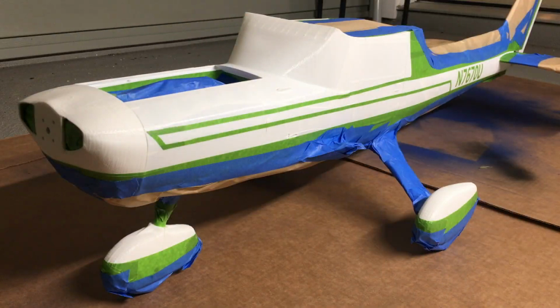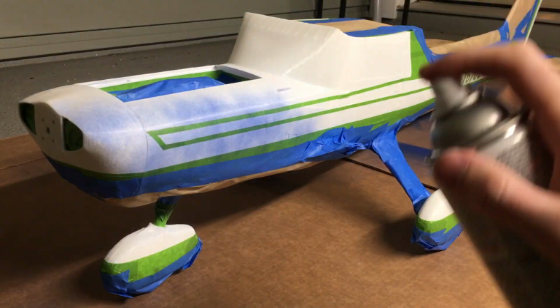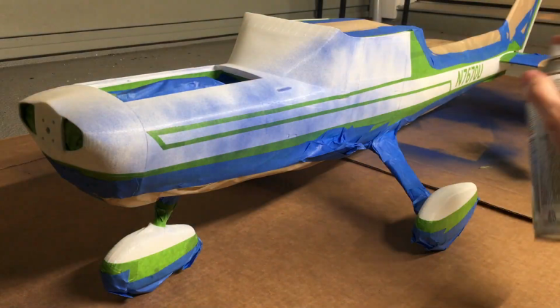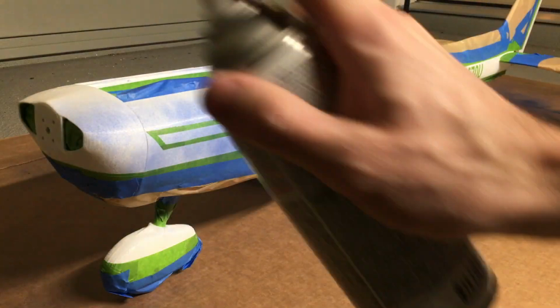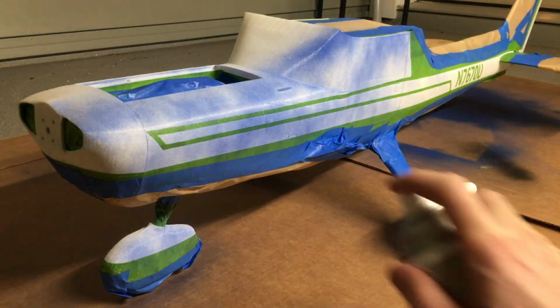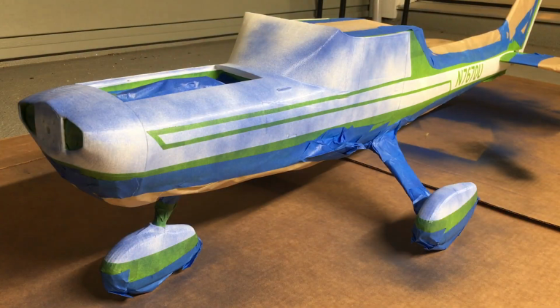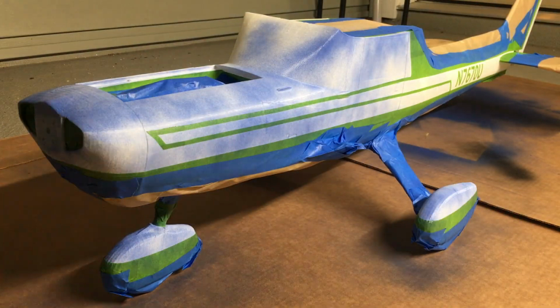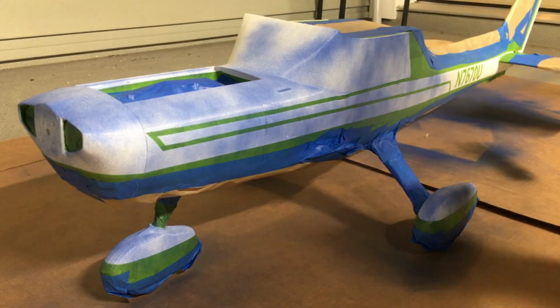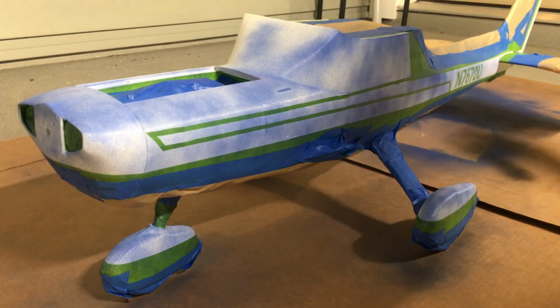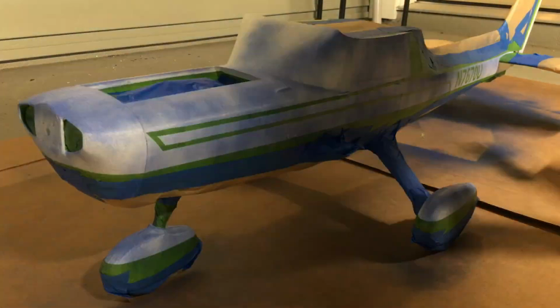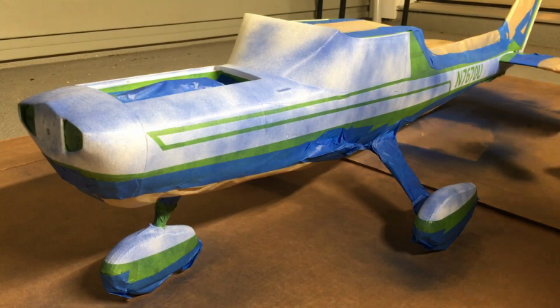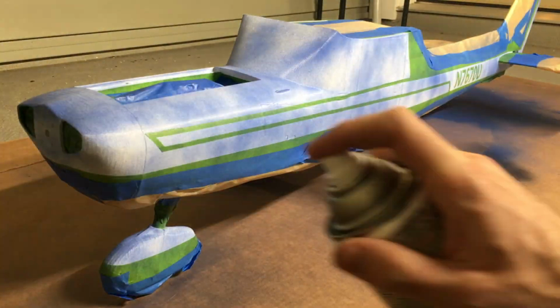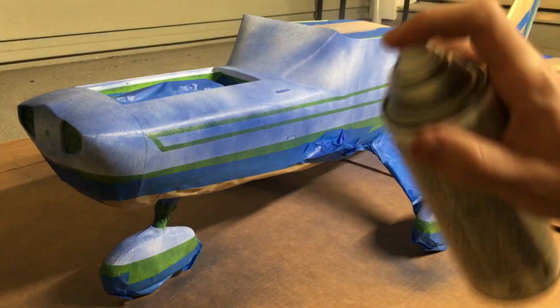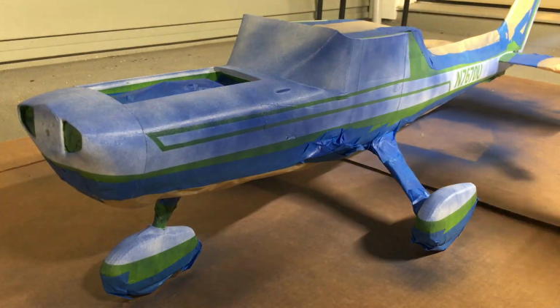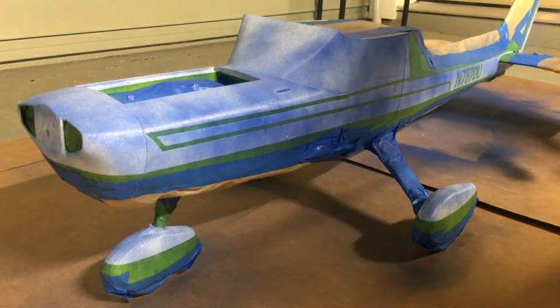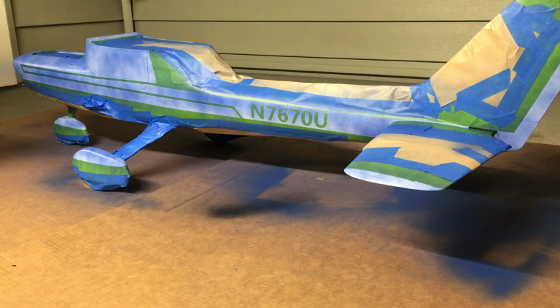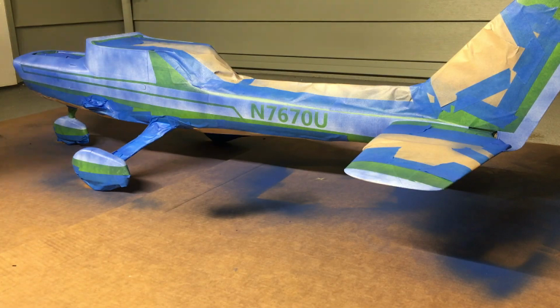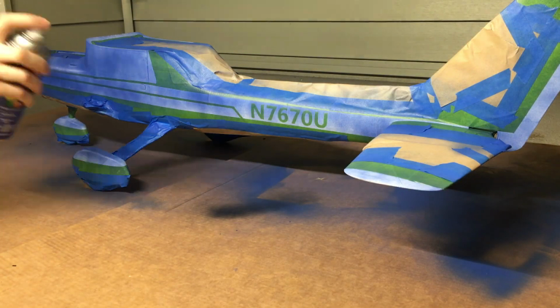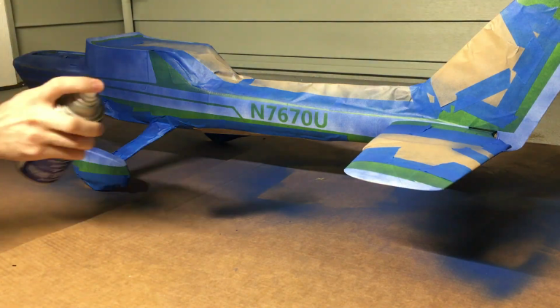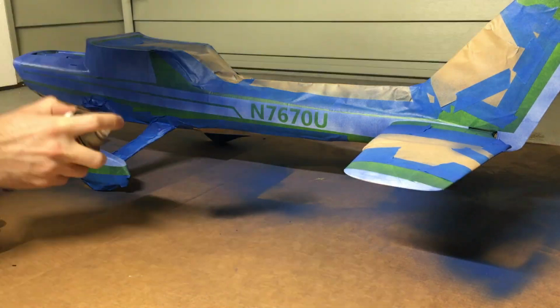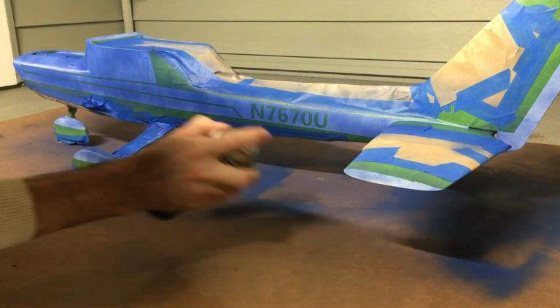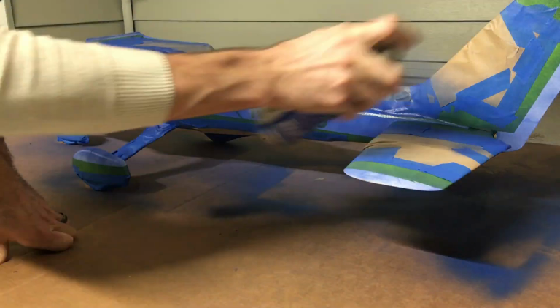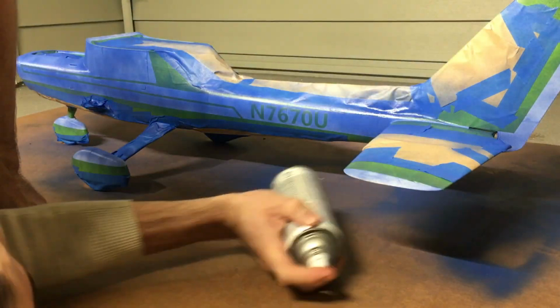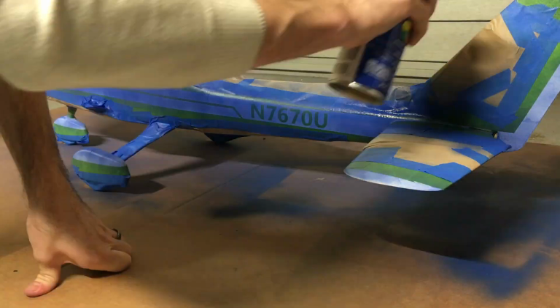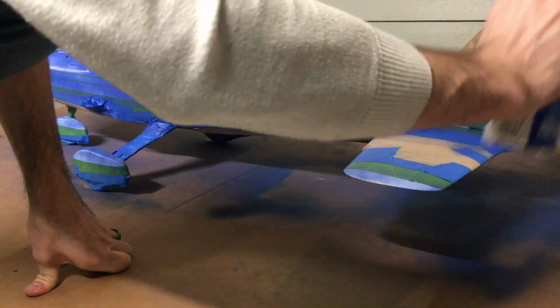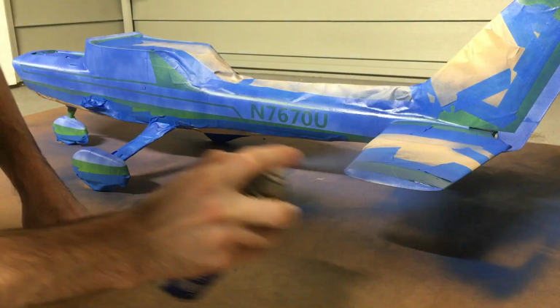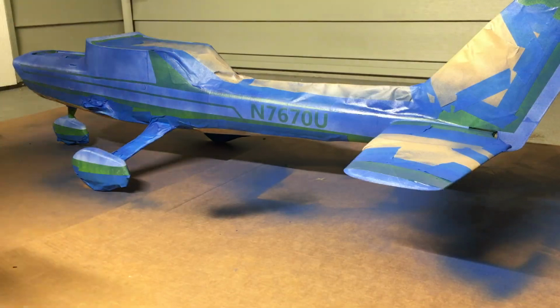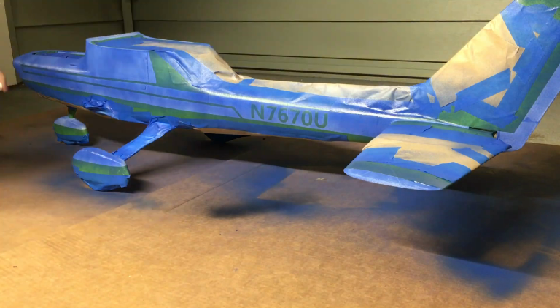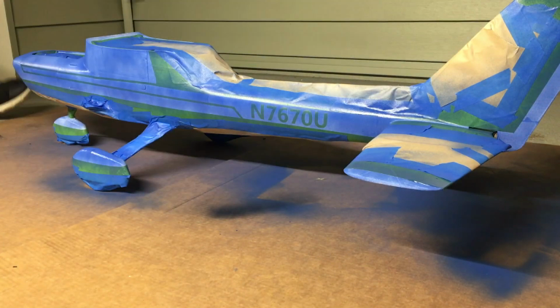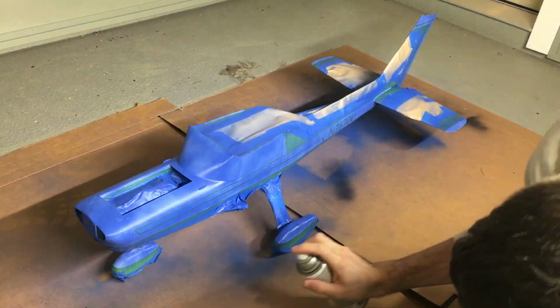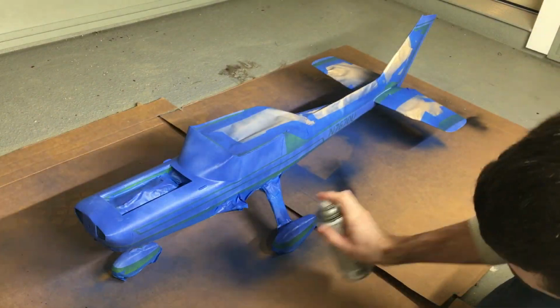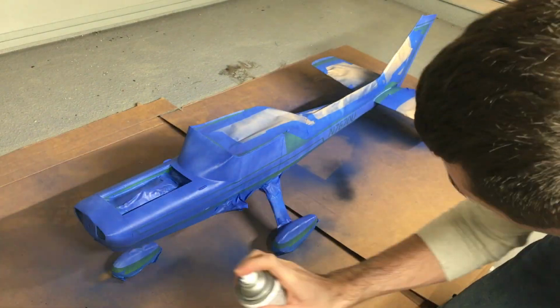Now it's time to start adding the paint. I just did multiple layers — the first layer was very light, then let it dry for about 30 minutes, then do a second layer and third layer. I ended up doing about five layers in total.